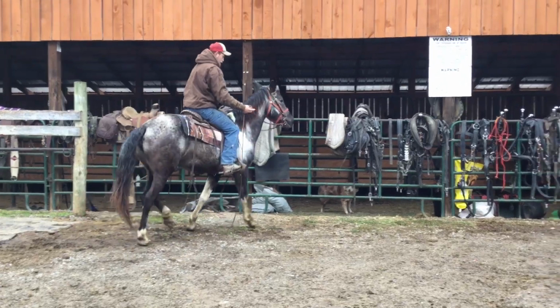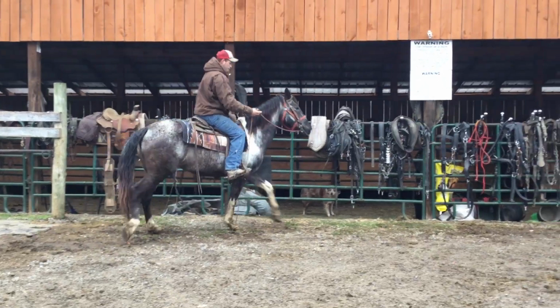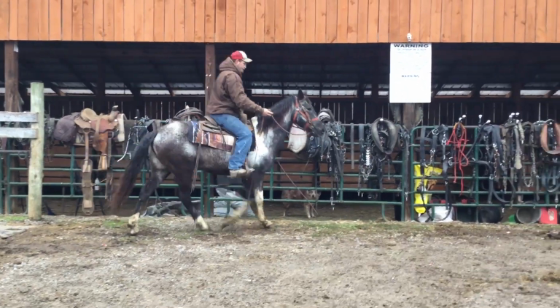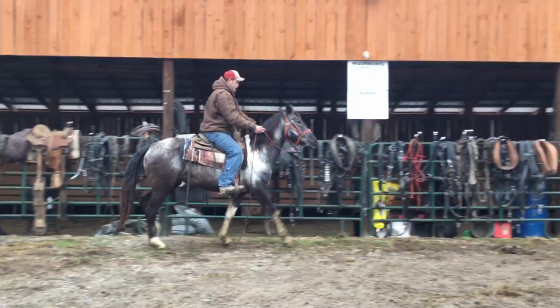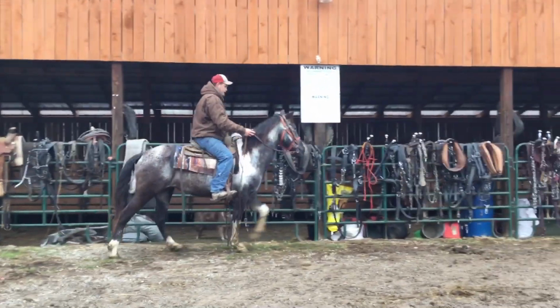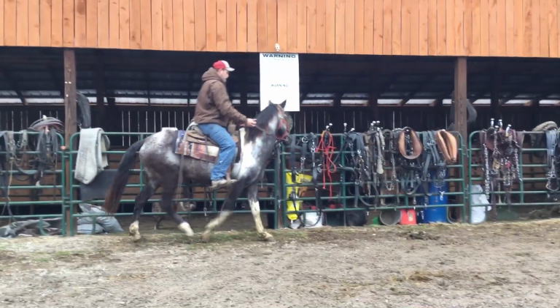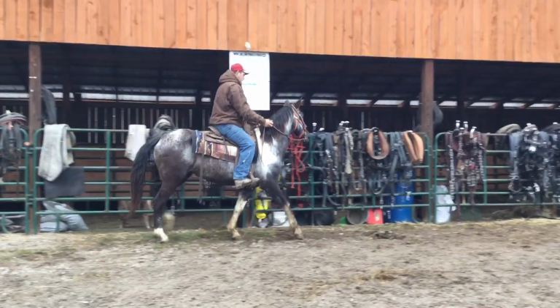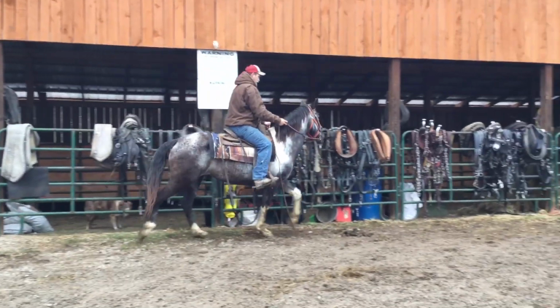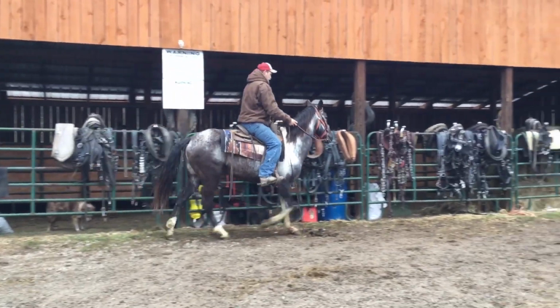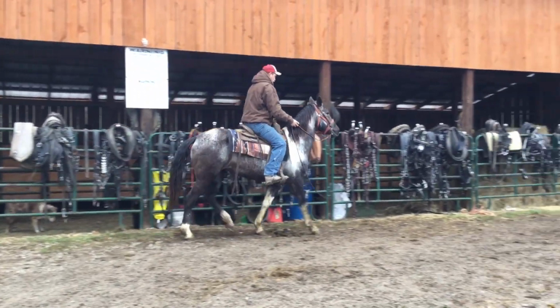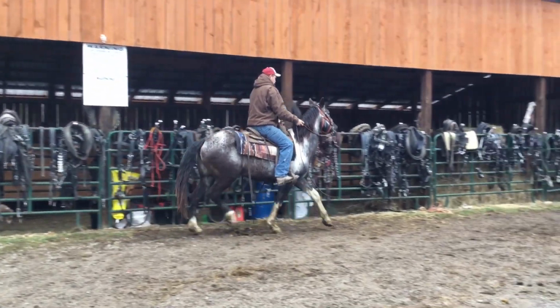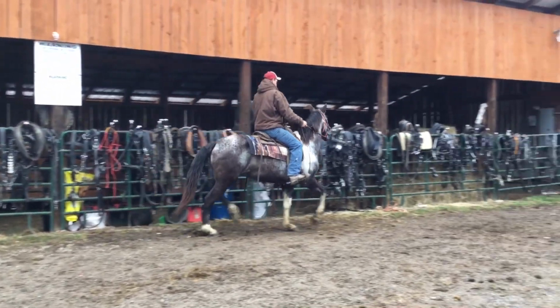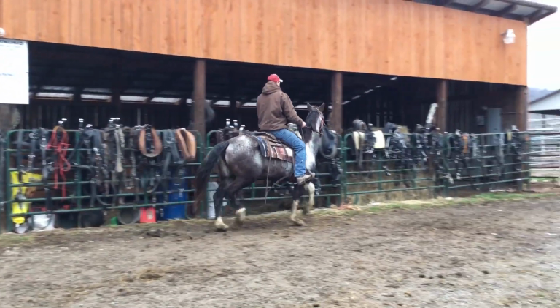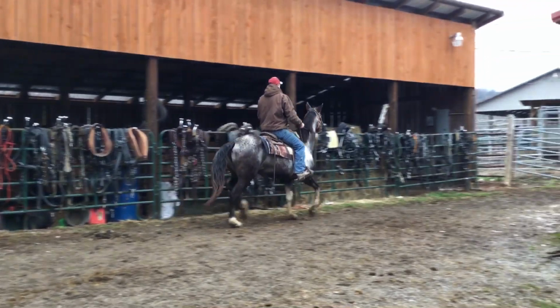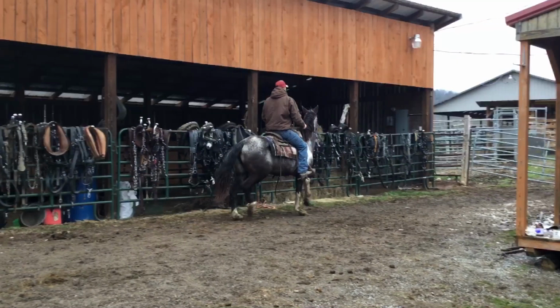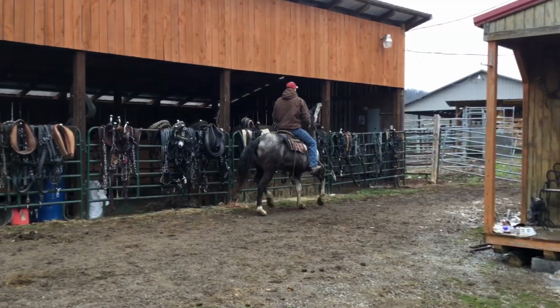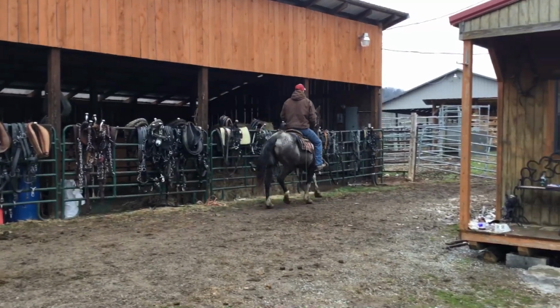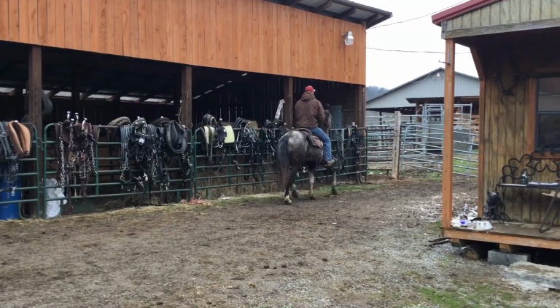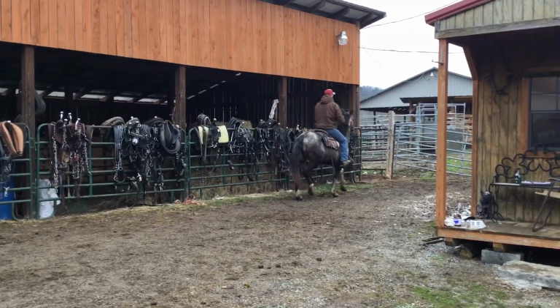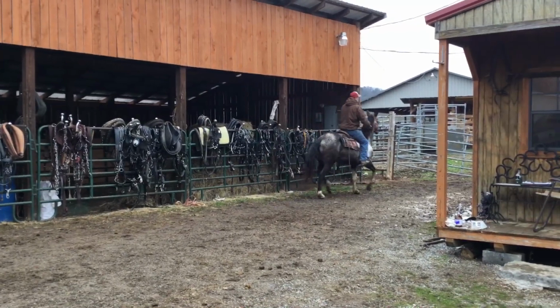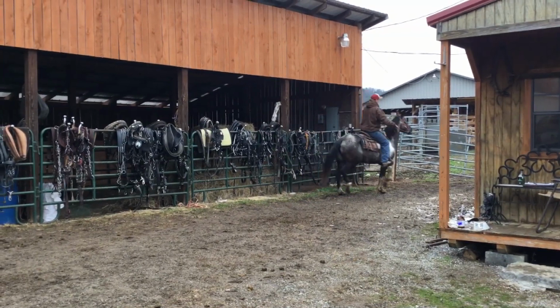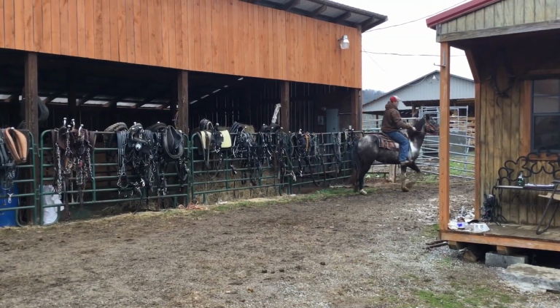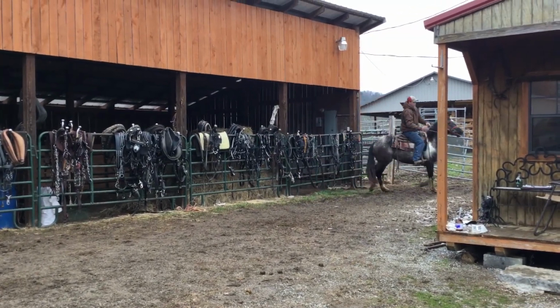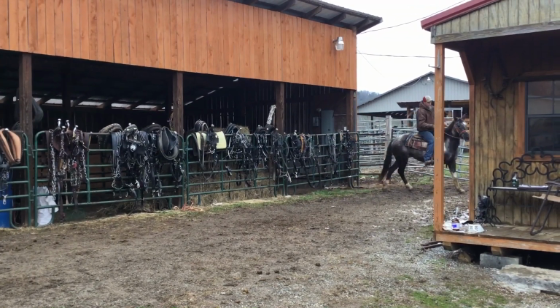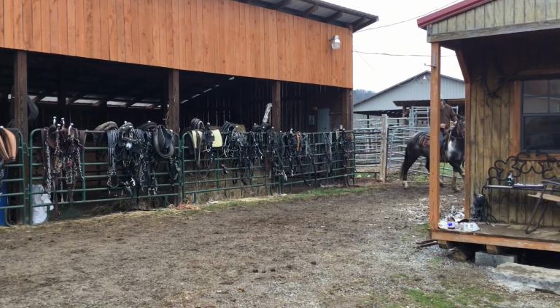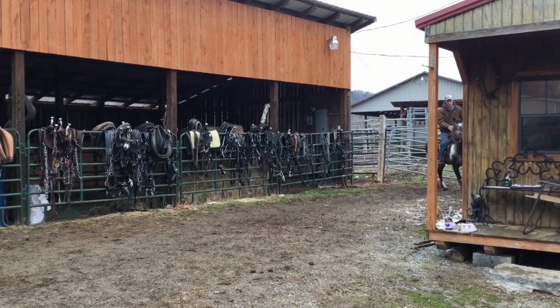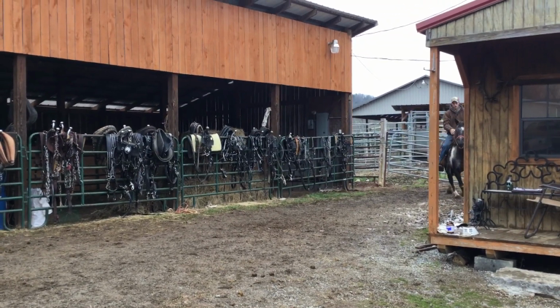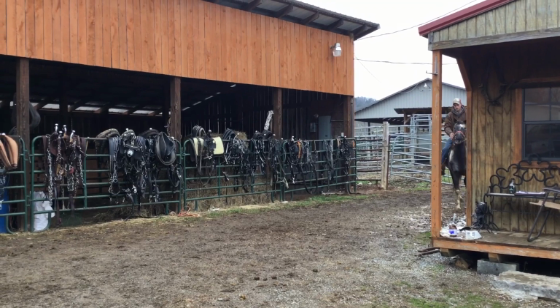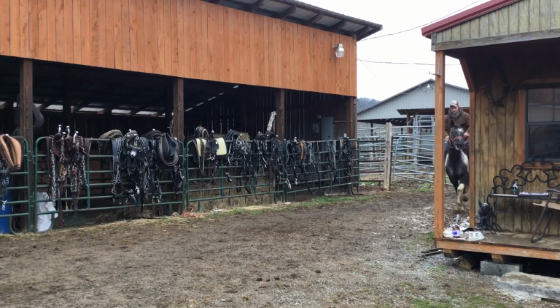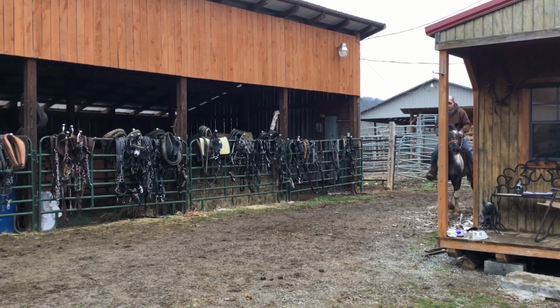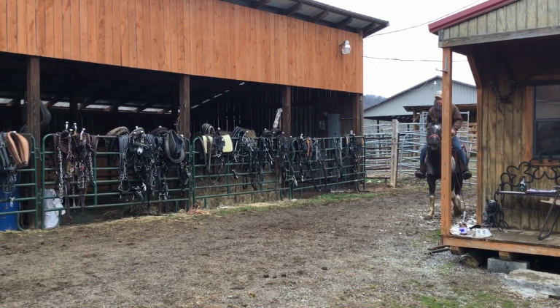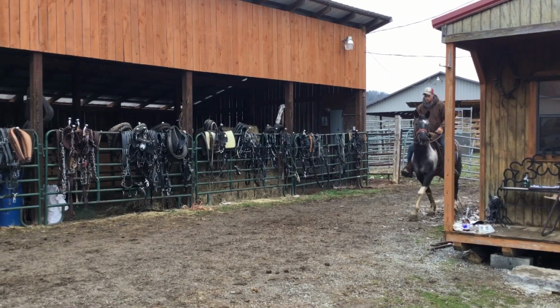This mare's hateful in the stall — like feeding and stuff, she'll lay her ears back at you. And when you go to tighten the saddle girth she'll lay her ears back and stuff. Other than that, she looks like she rides pretty good. Change her attitude a little bit.